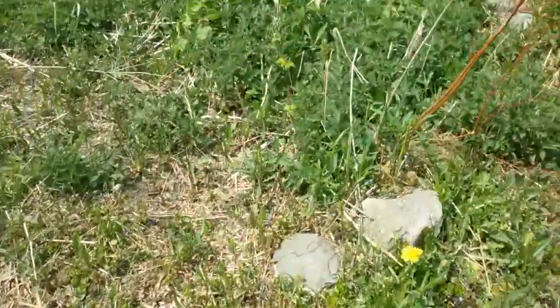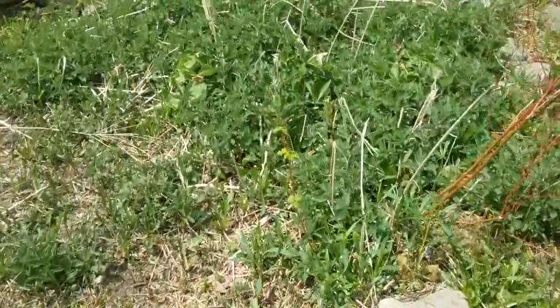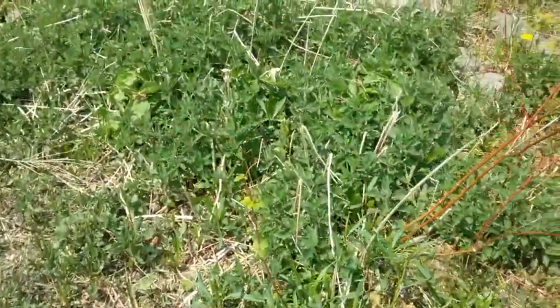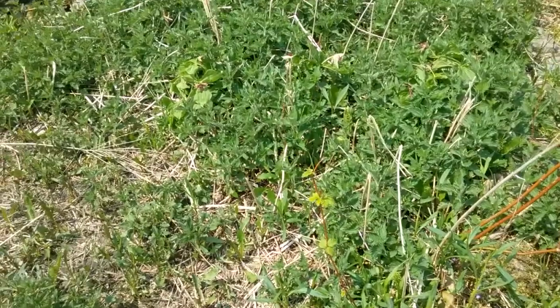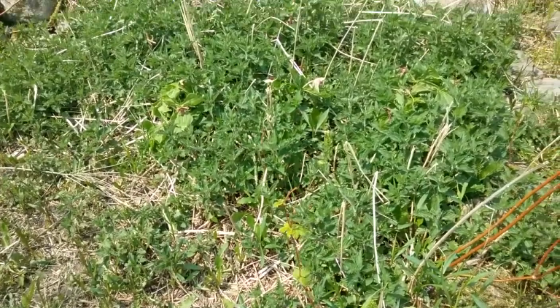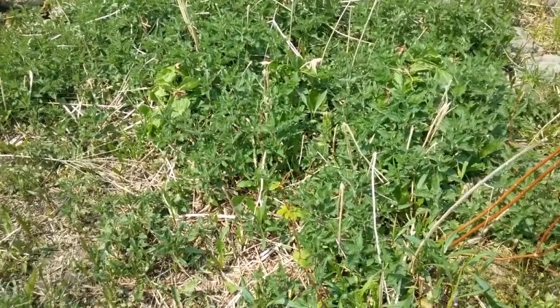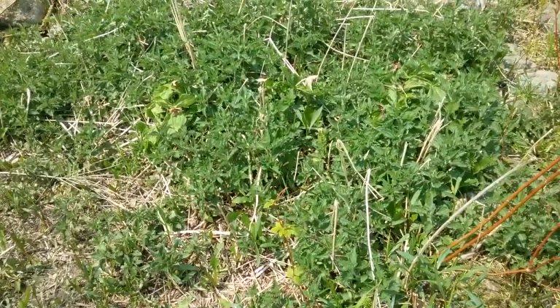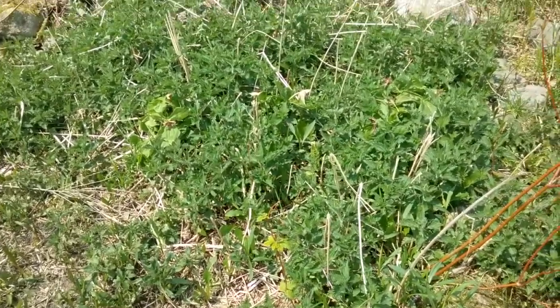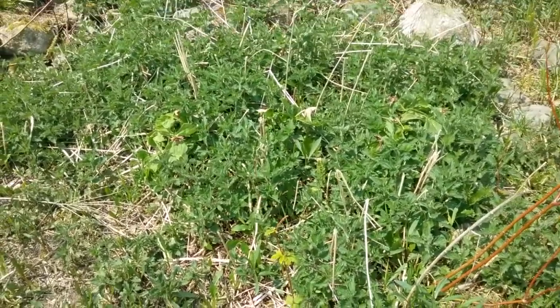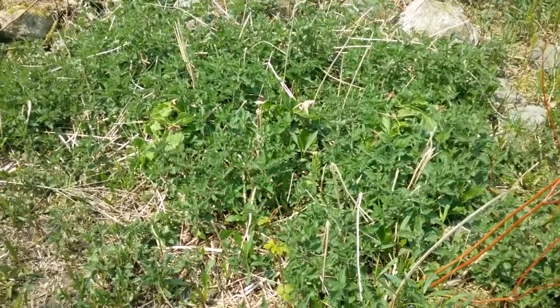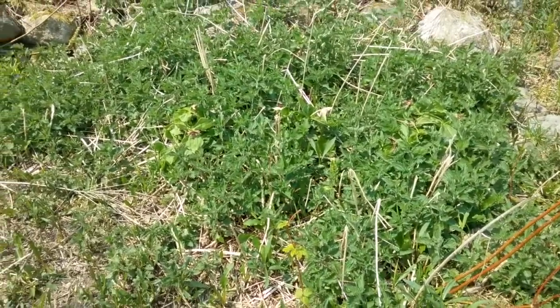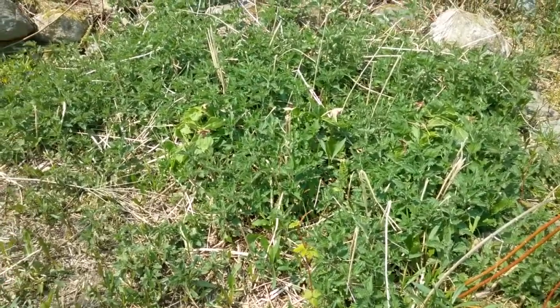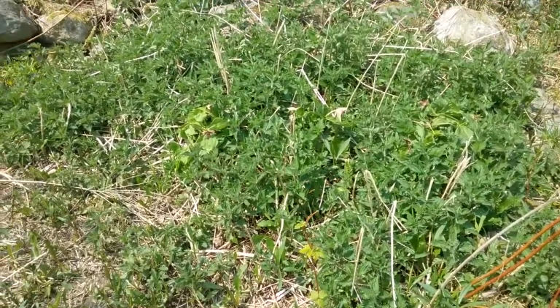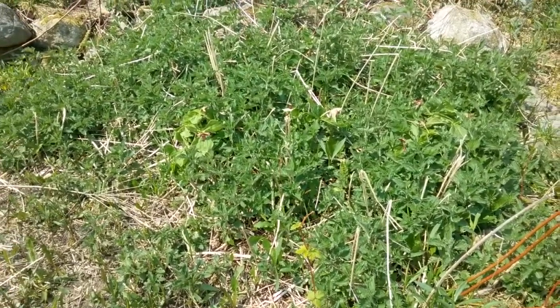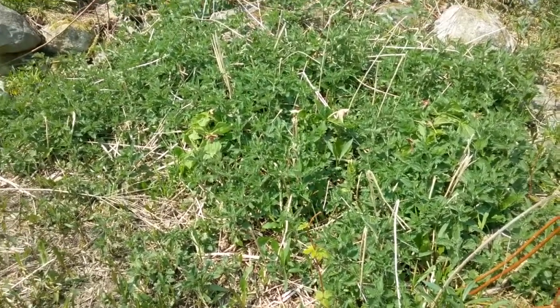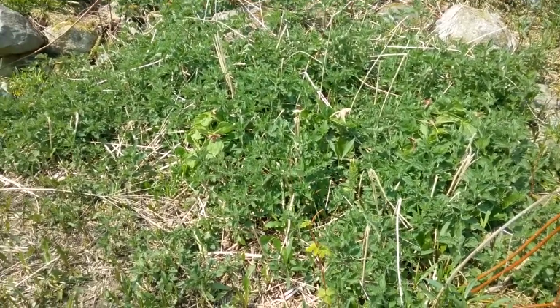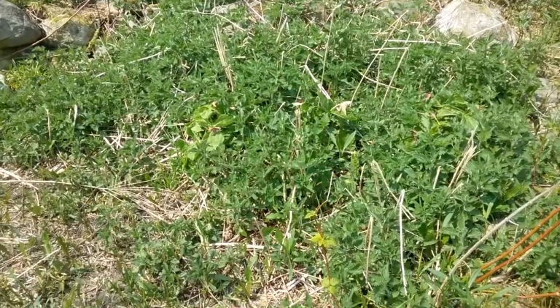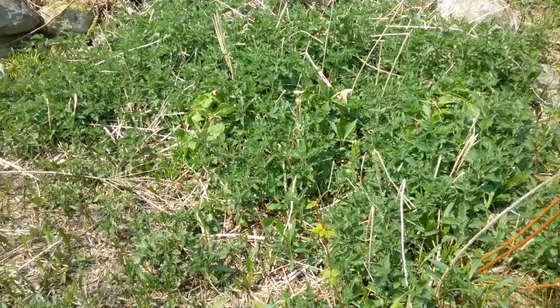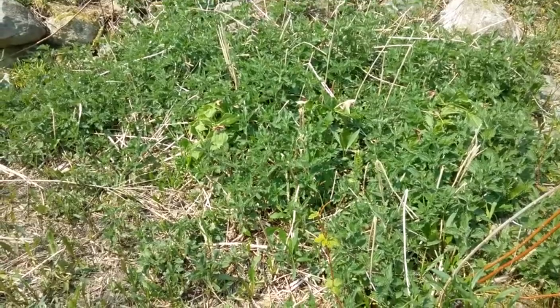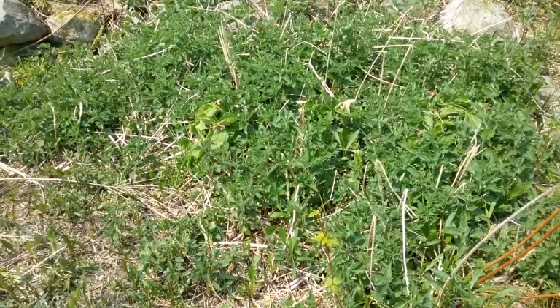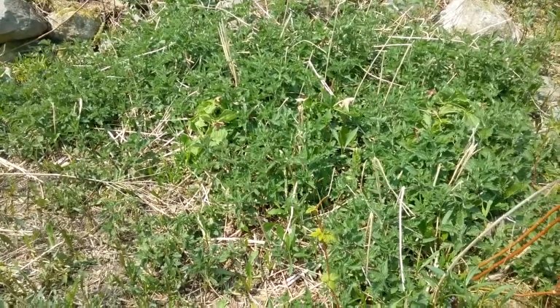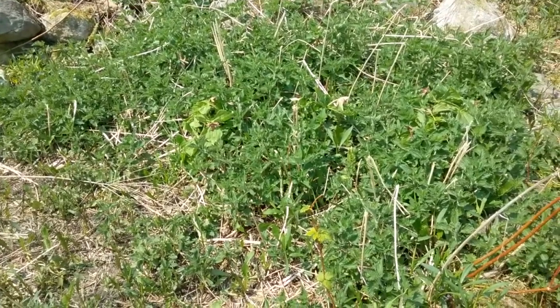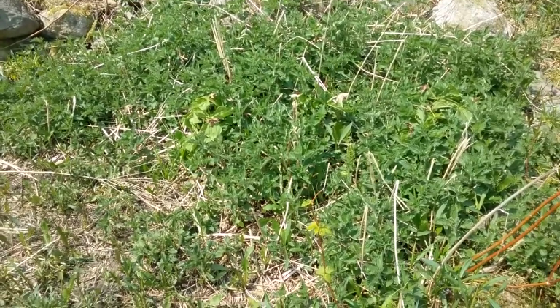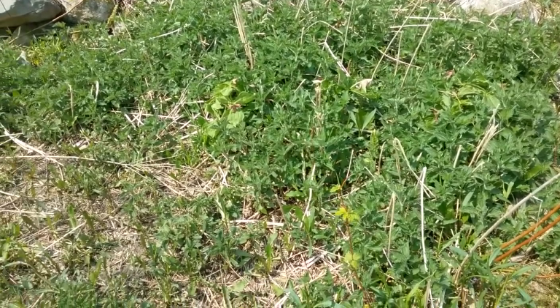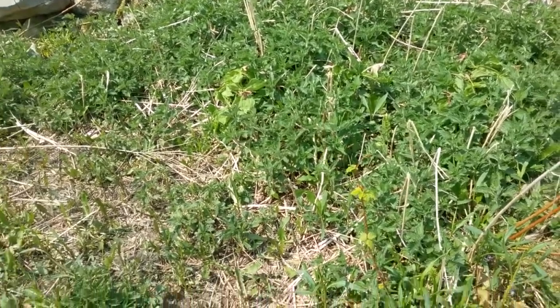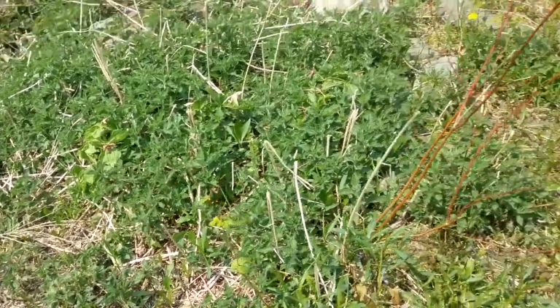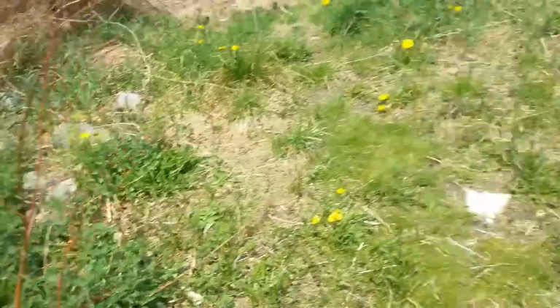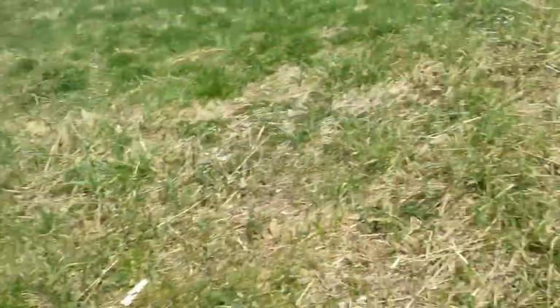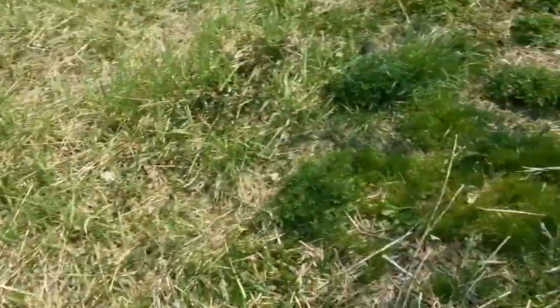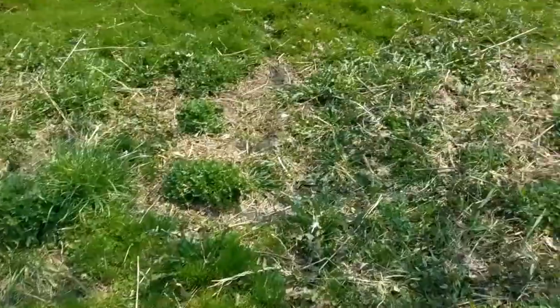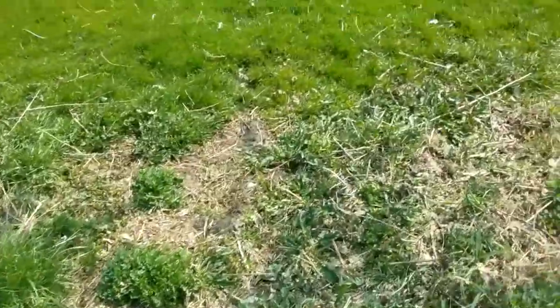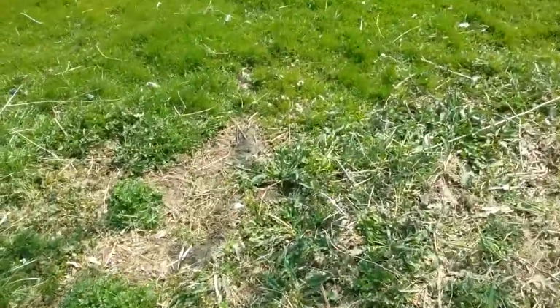This is my nettle, and it's high in vitamins. I'm going to pick some pretty soon — either dry it or make nettle soup, because it's good for you.